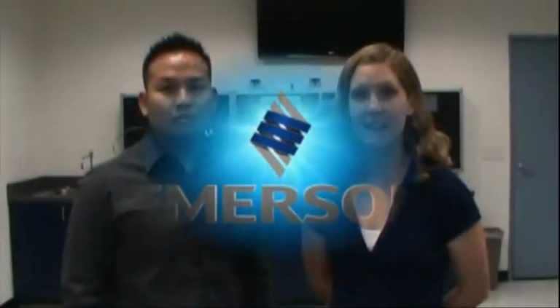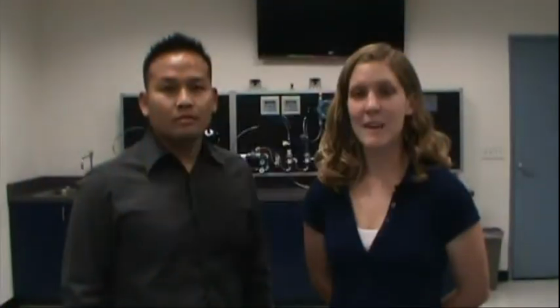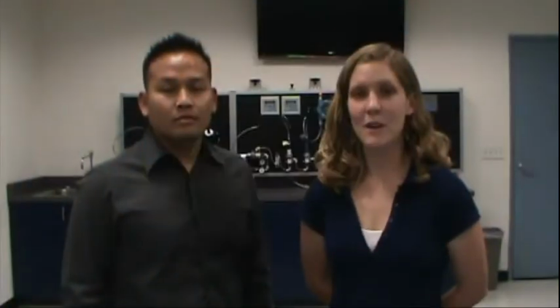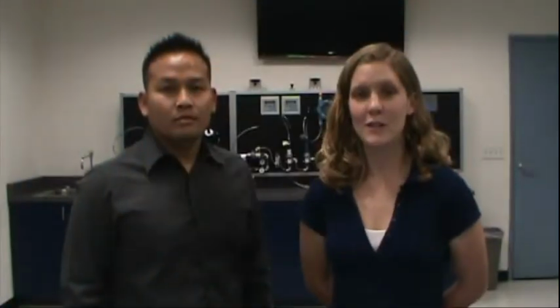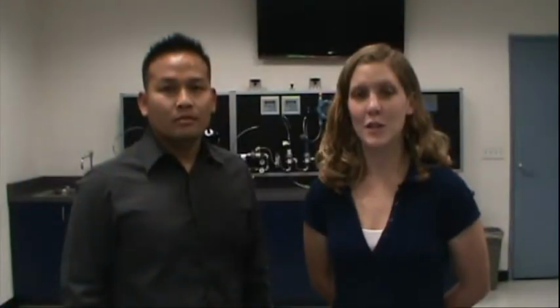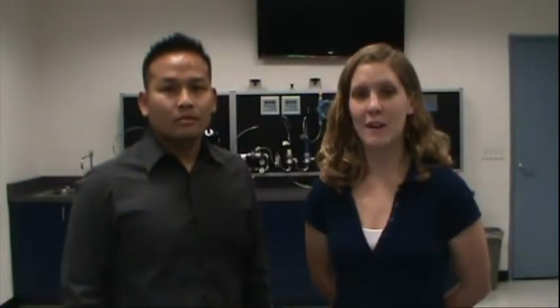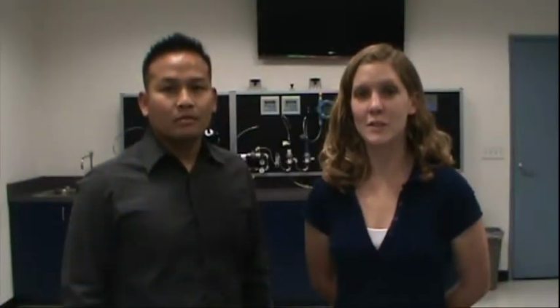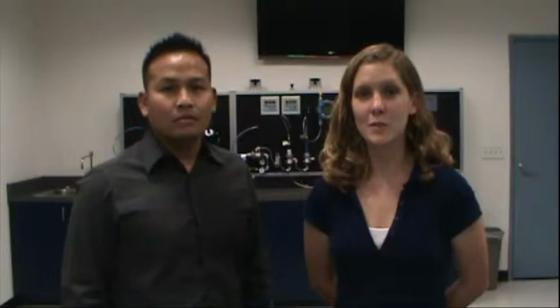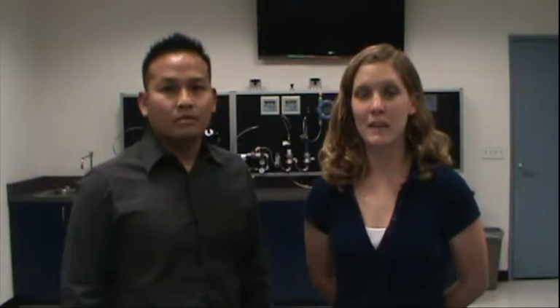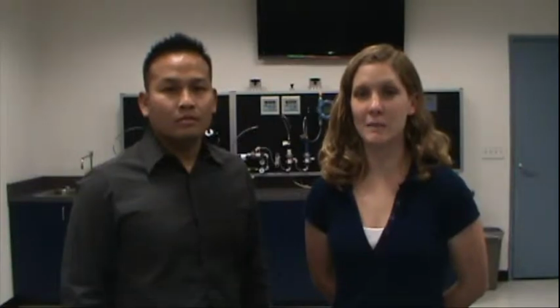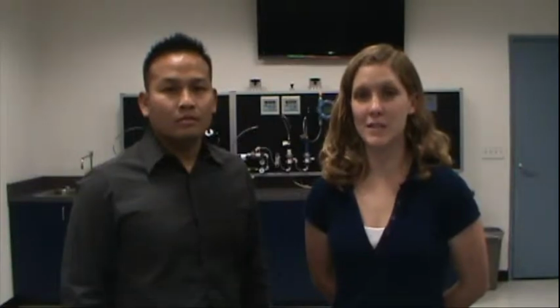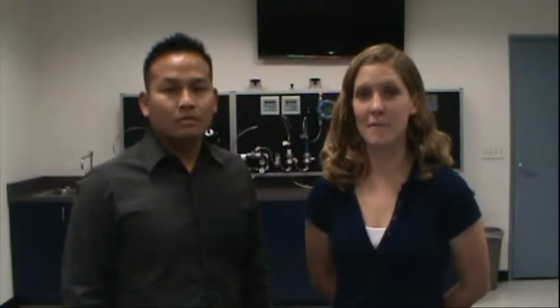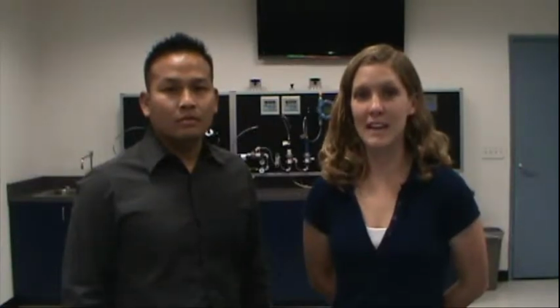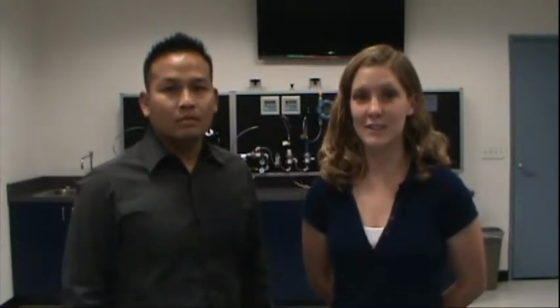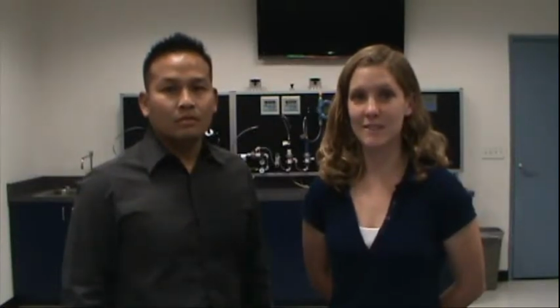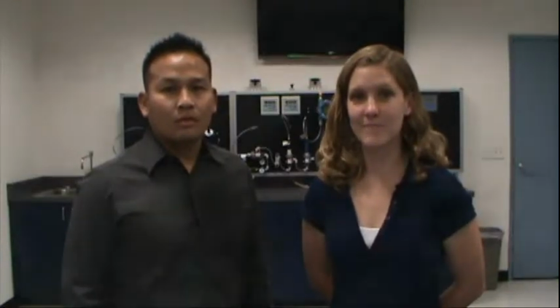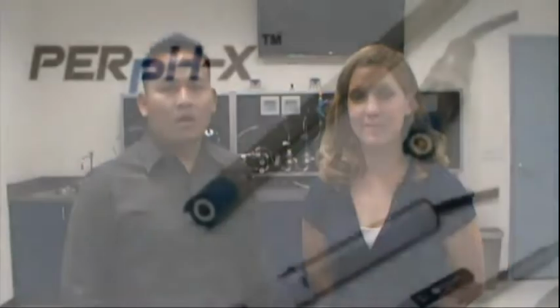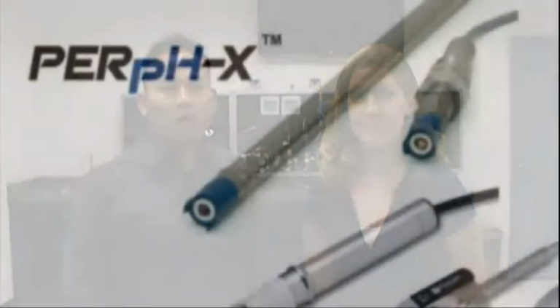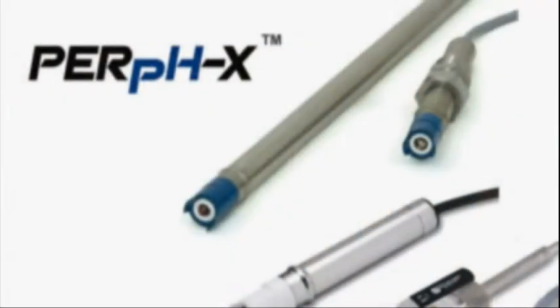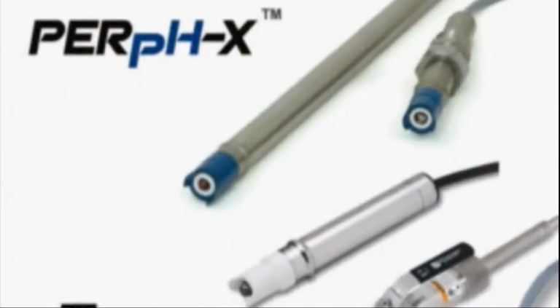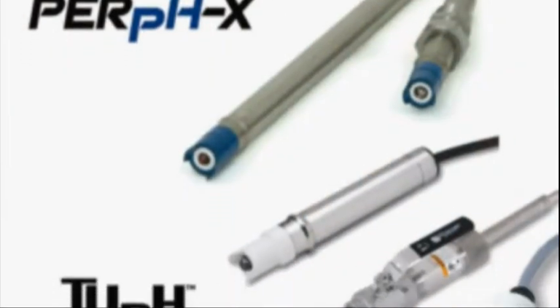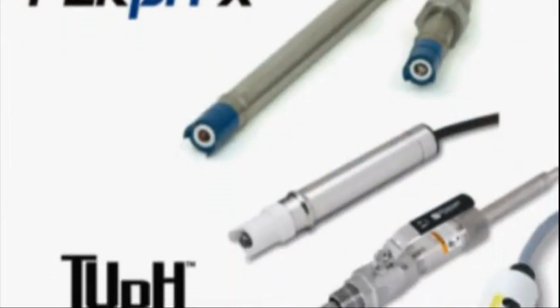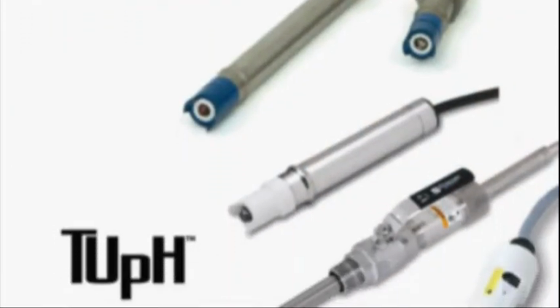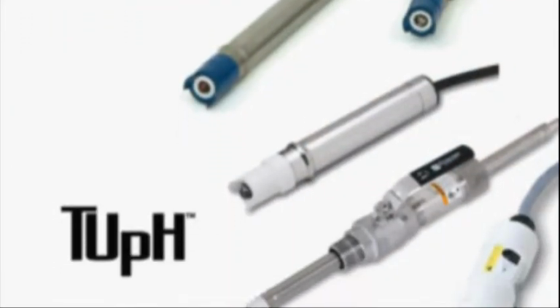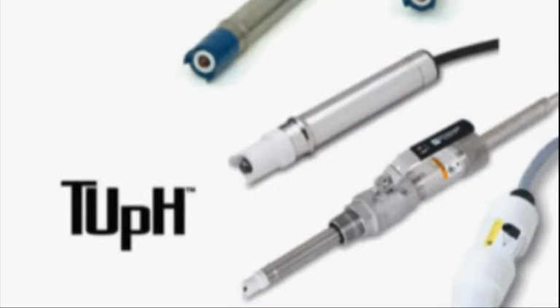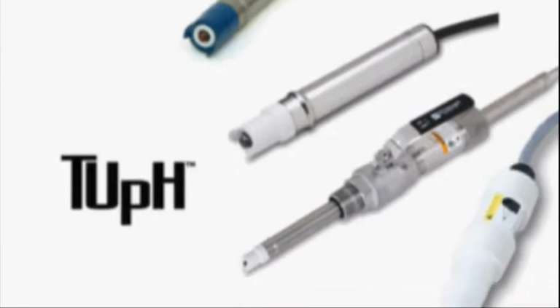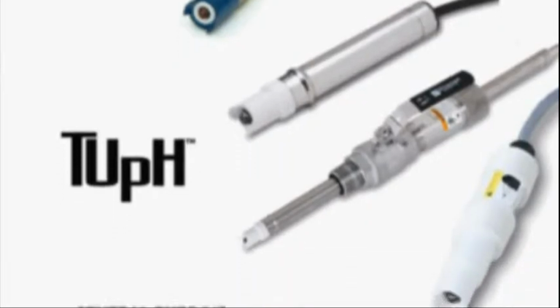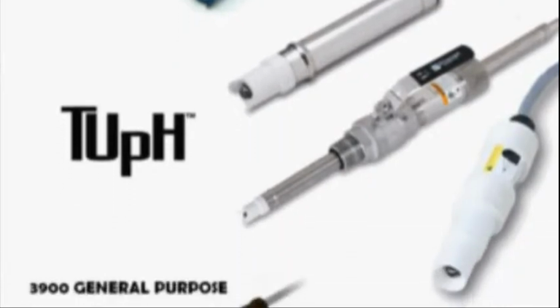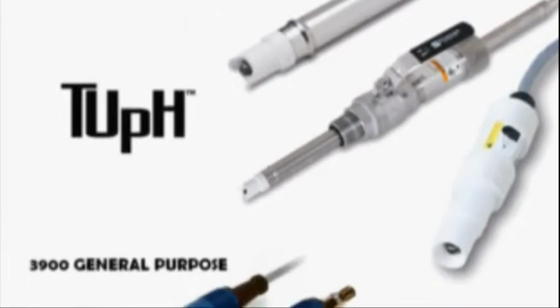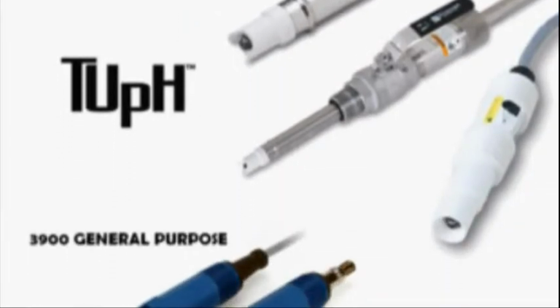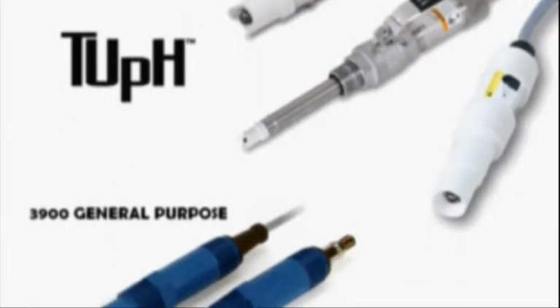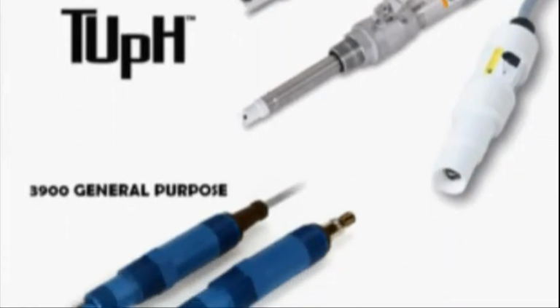Today we are going to show you how to do a two-point calibration on a pH sensor. All of Rosebonne Analytical's high-quality pH sensors can be calibrated the same way.